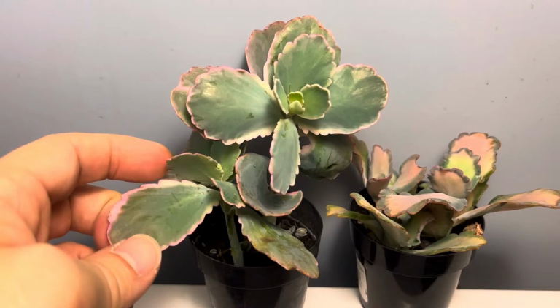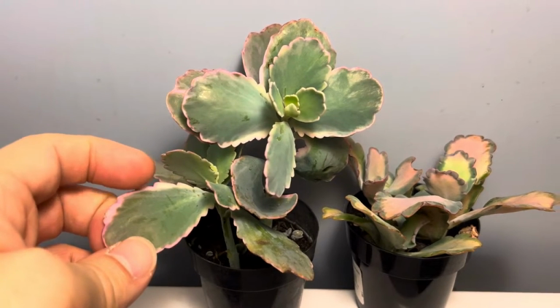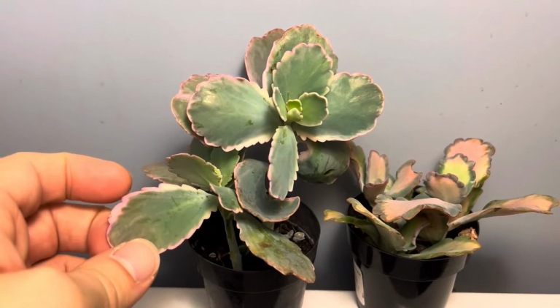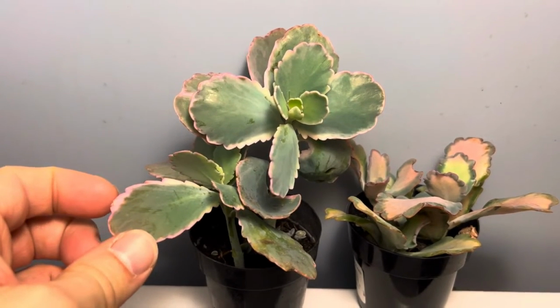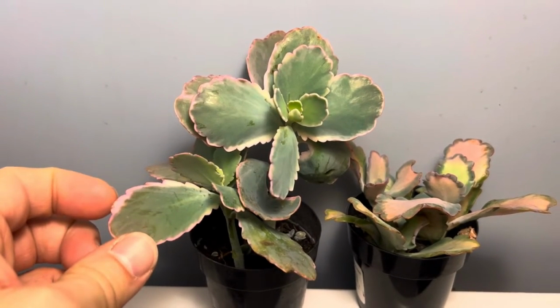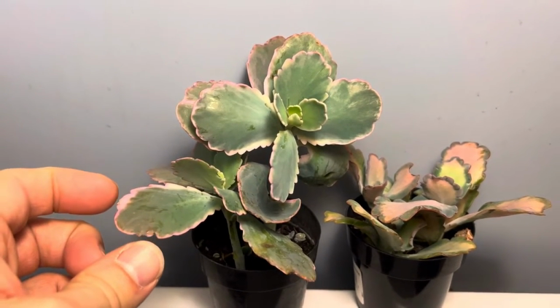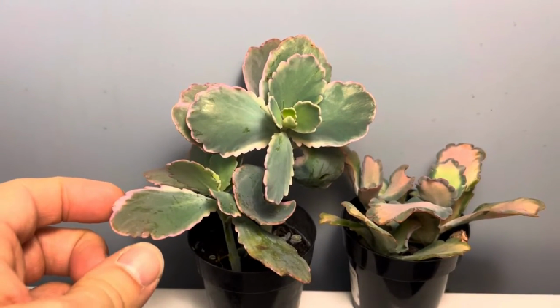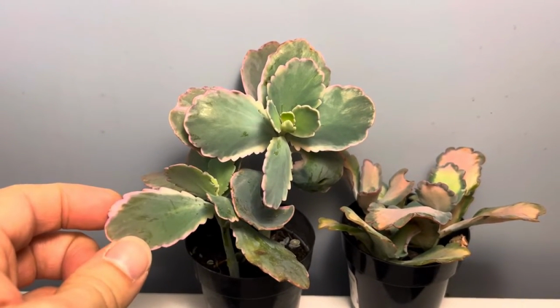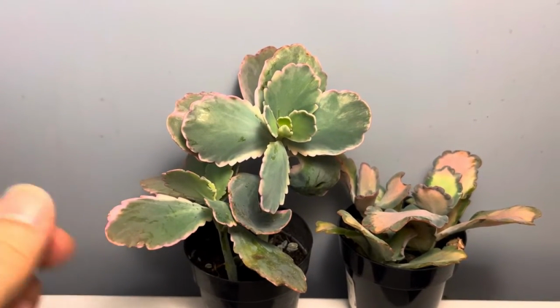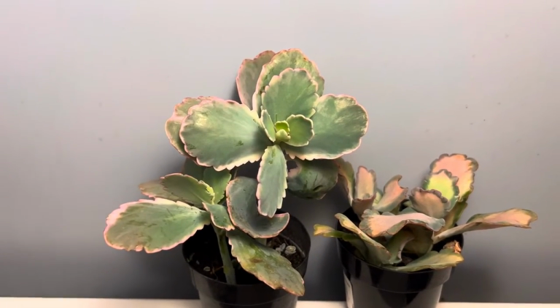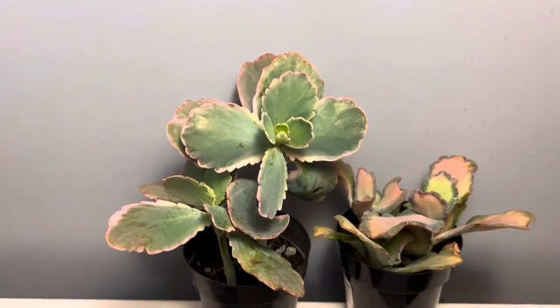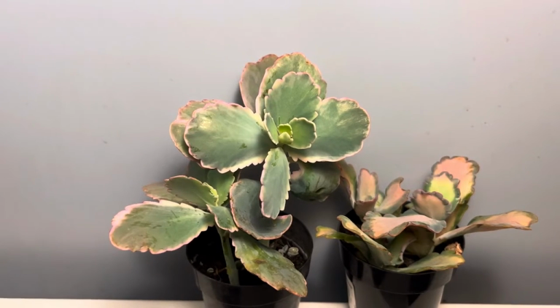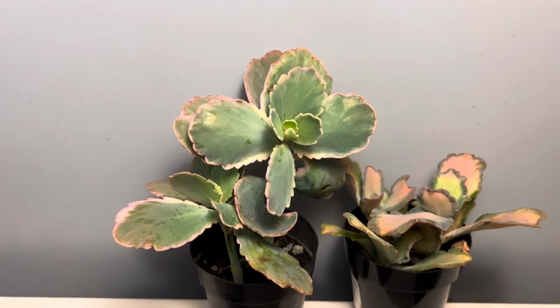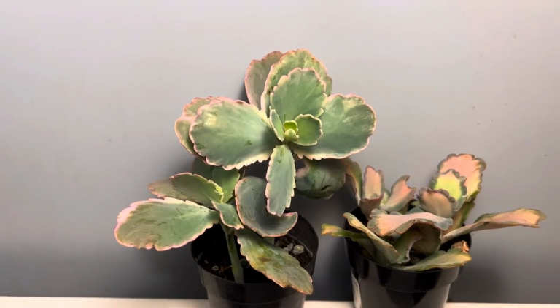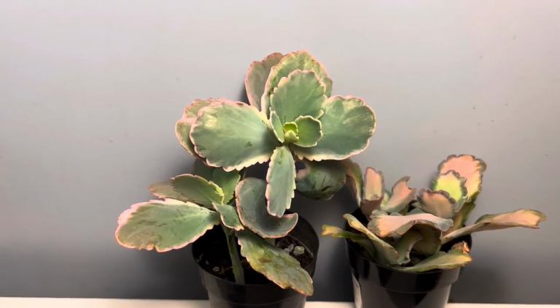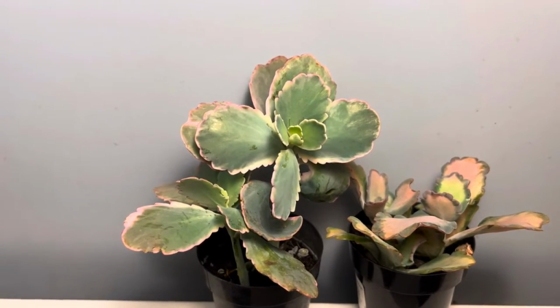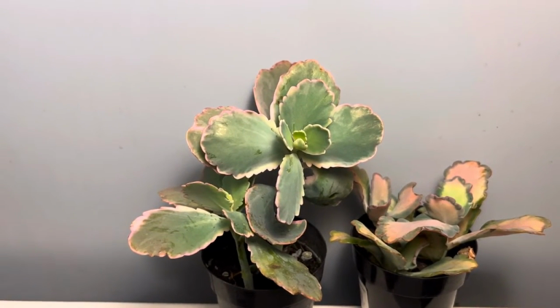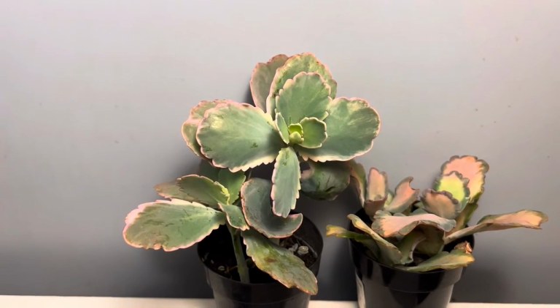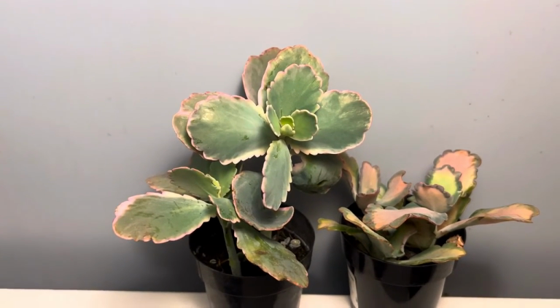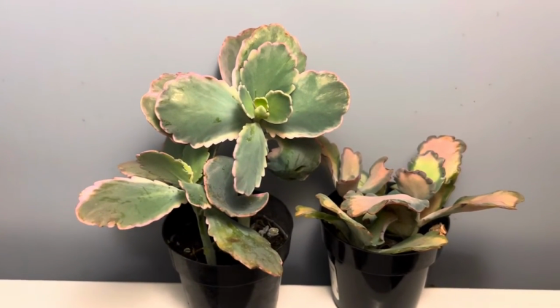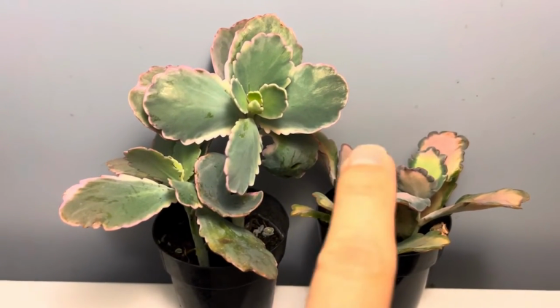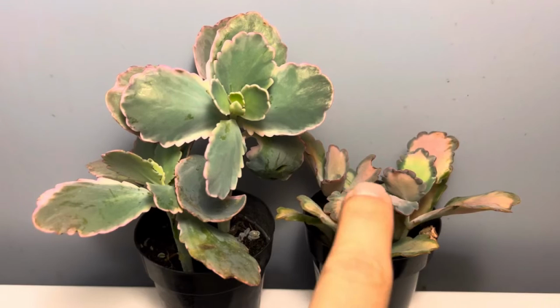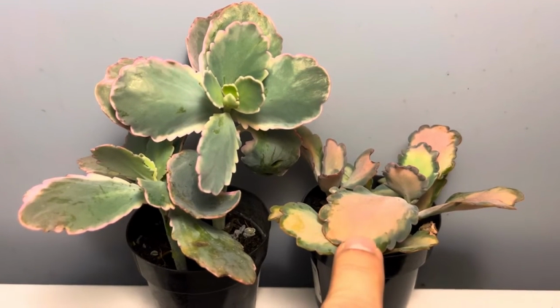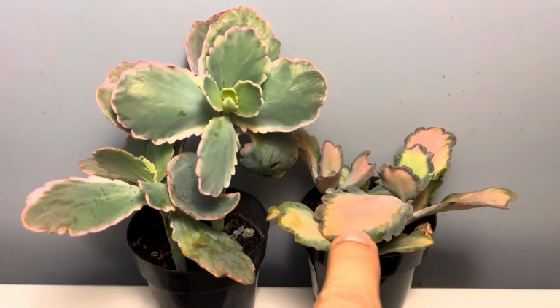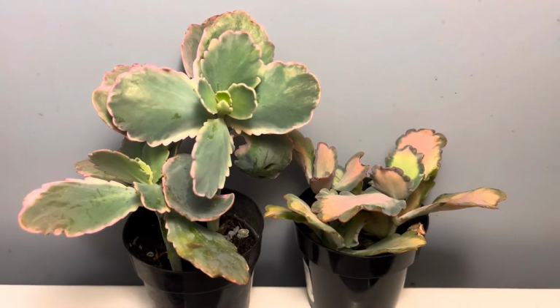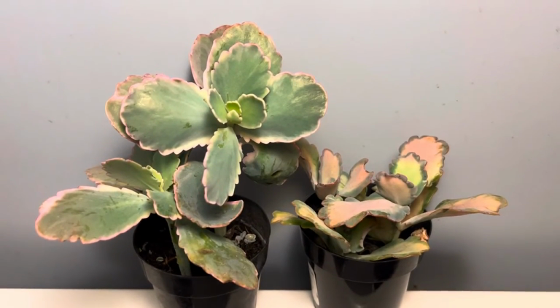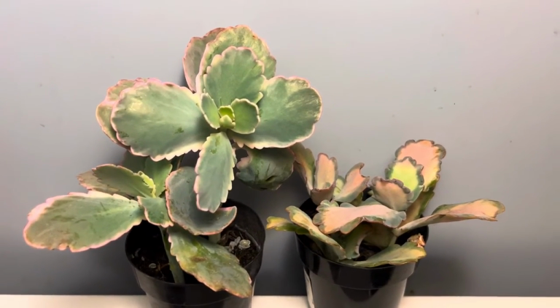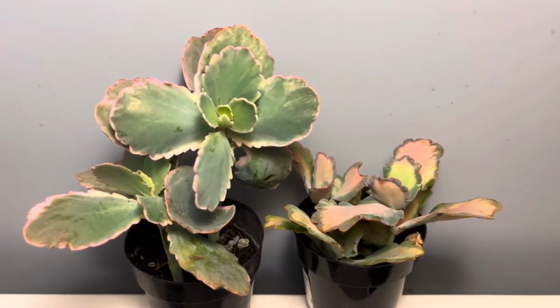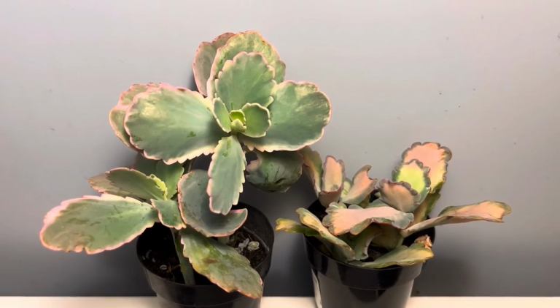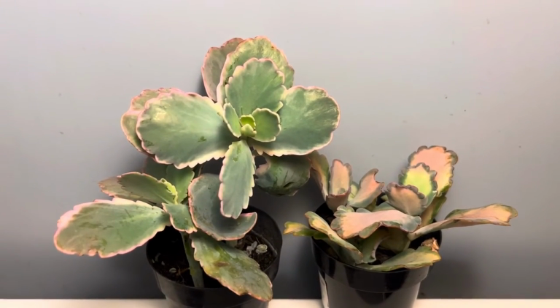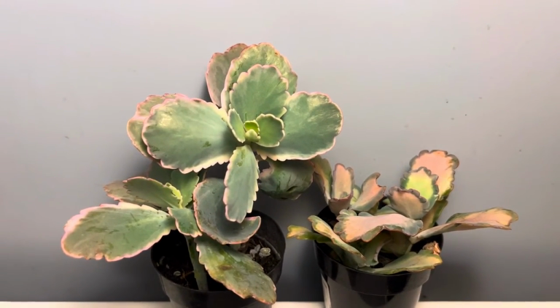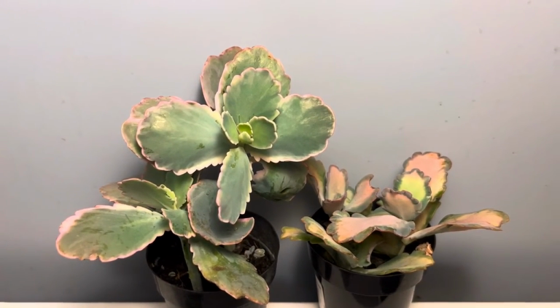it'll grow plantlets along the teeth, but it's only when the leaf is damaged or removed from the plant. So they're not as invasive as mother of thousands or mother of millions. If you see this, I definitely recommend you picking up these drought tolerant plants.